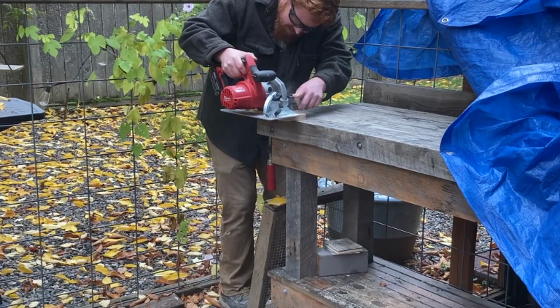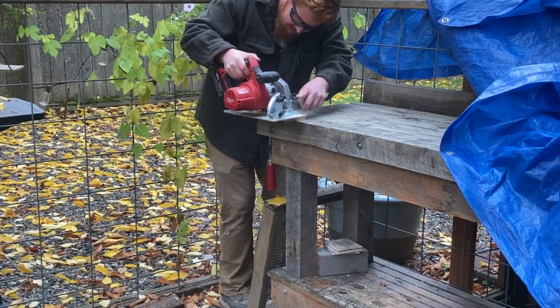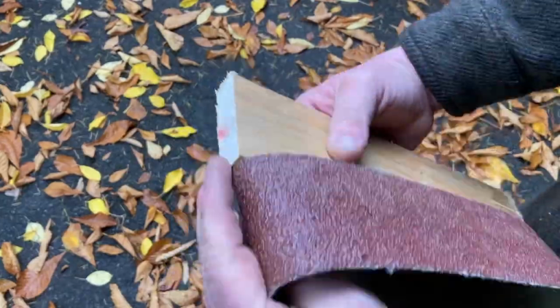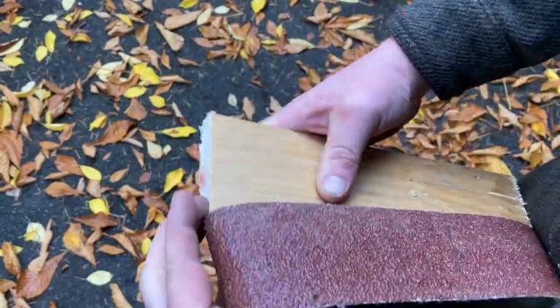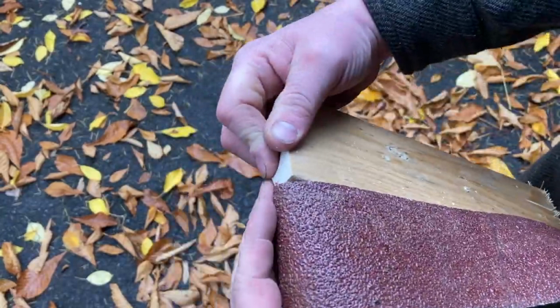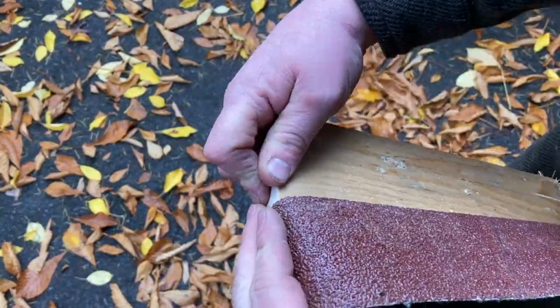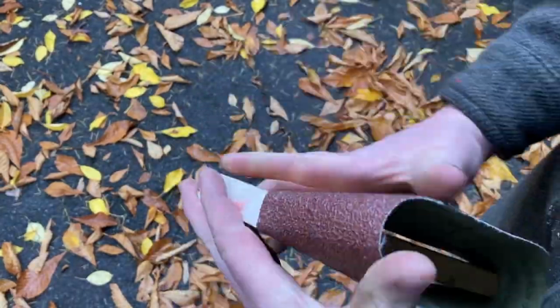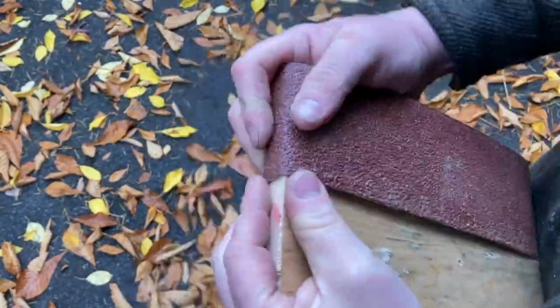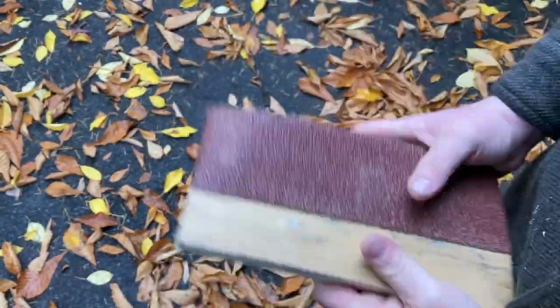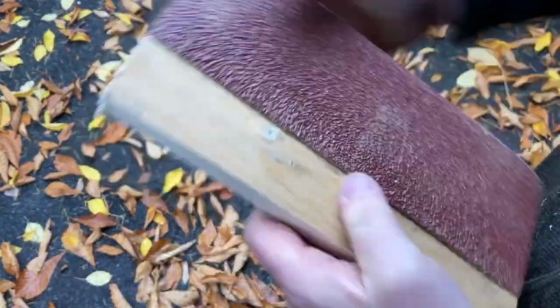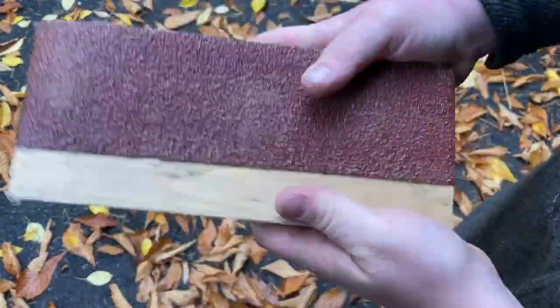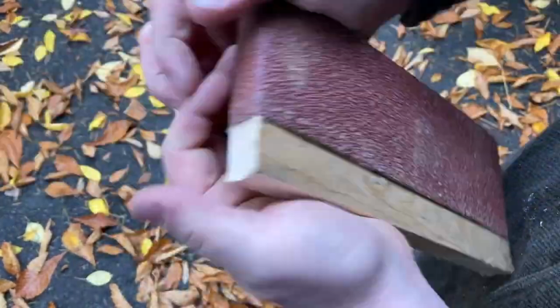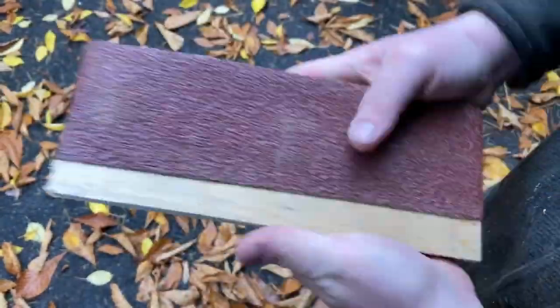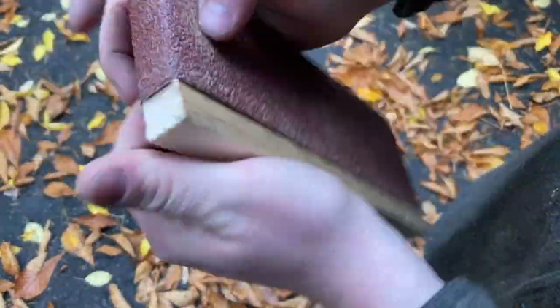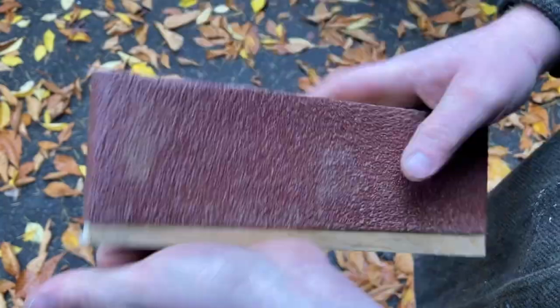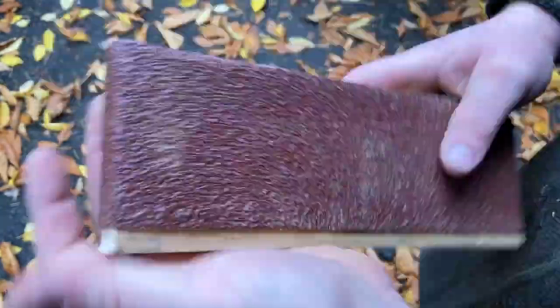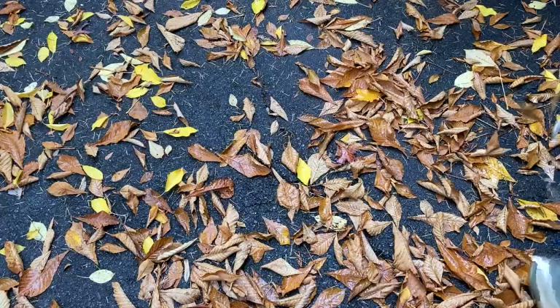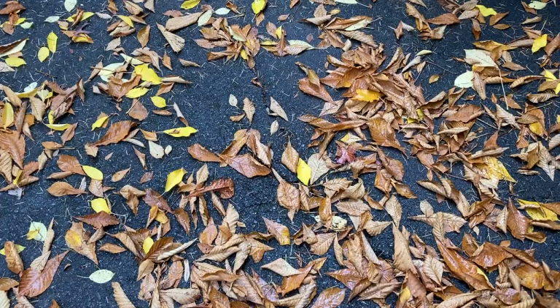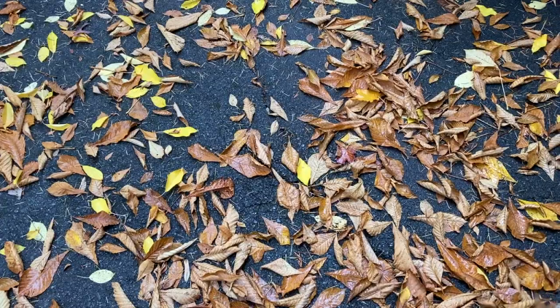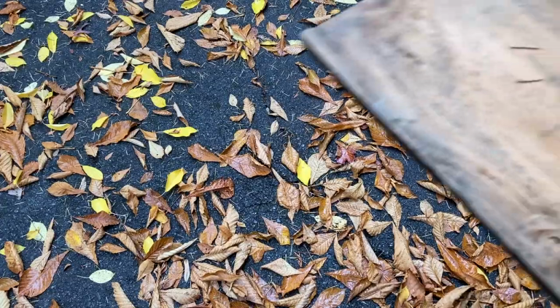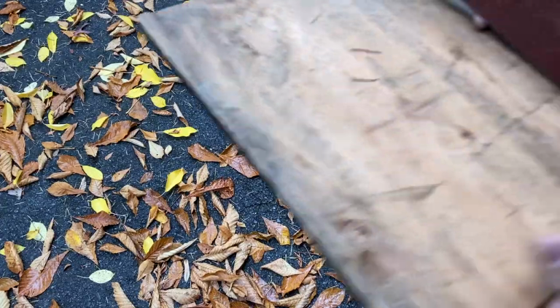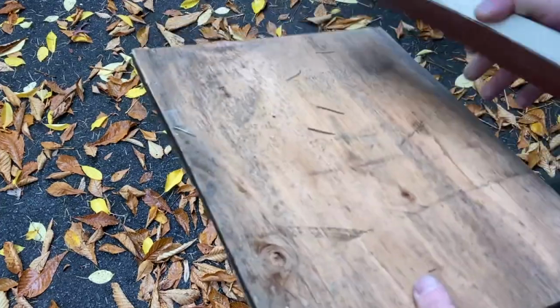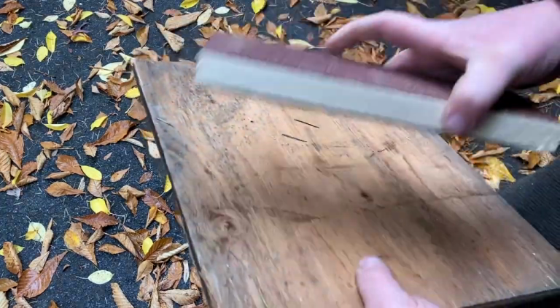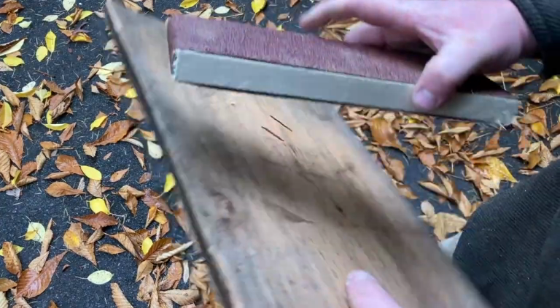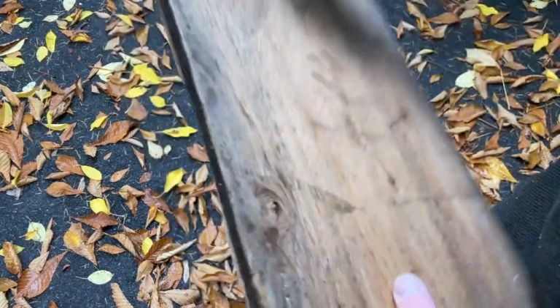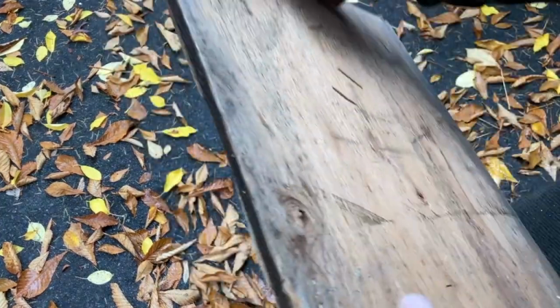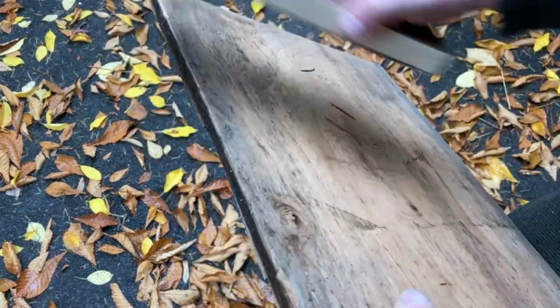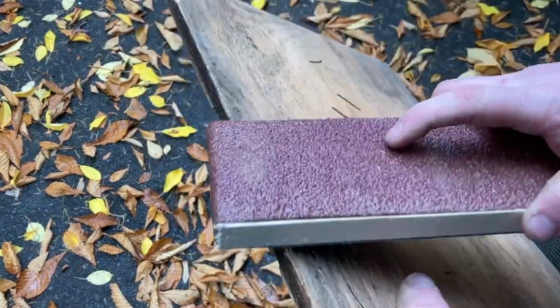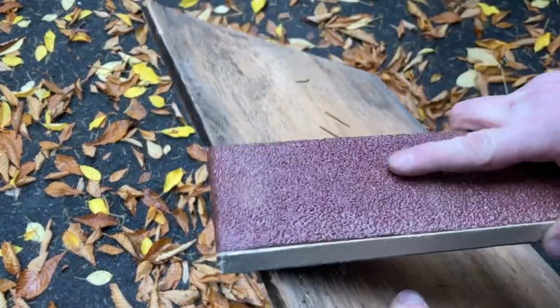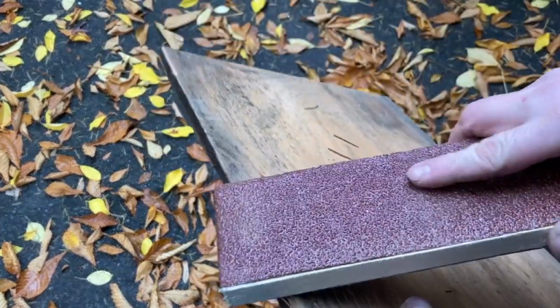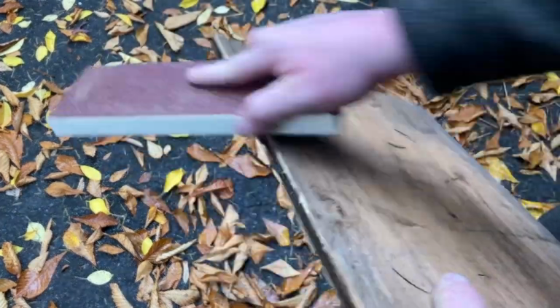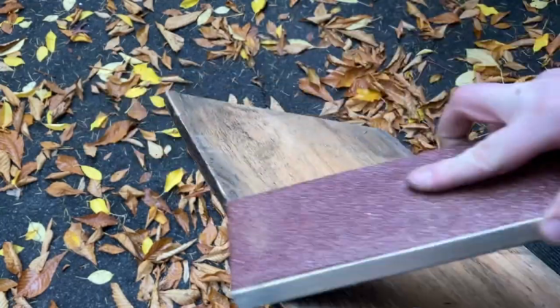I cut down this block for the sandpaper — you slide the sandpaper over like this and then you have a nice flat sanding block to sand with.